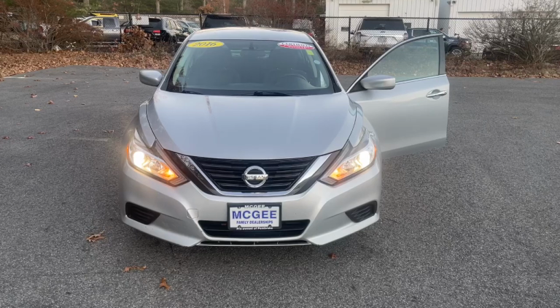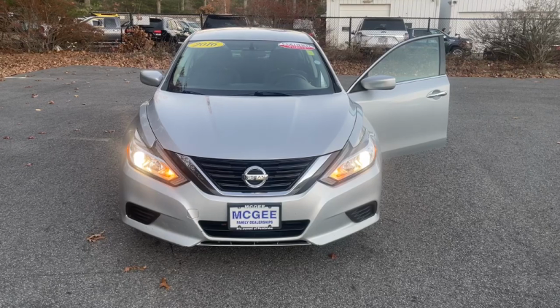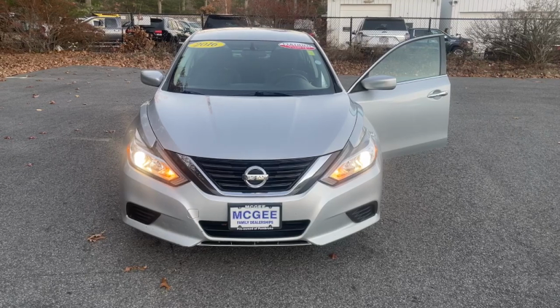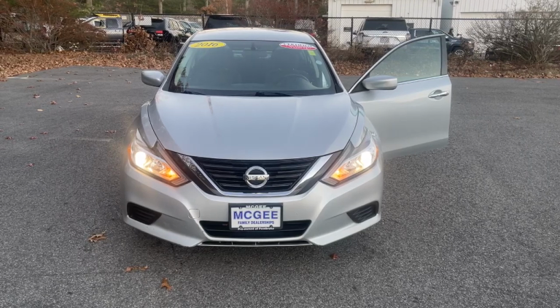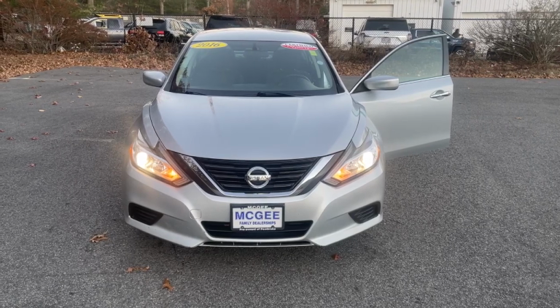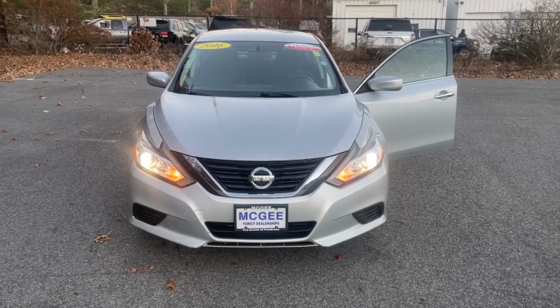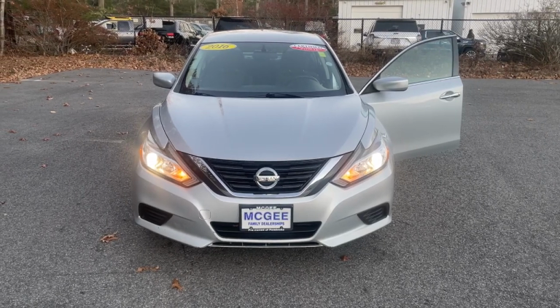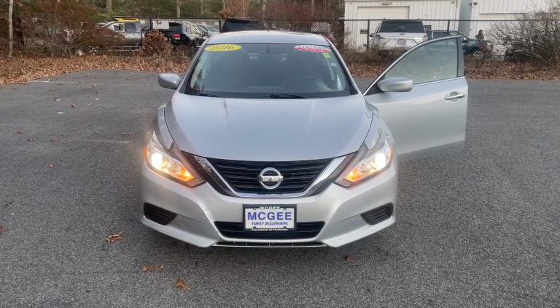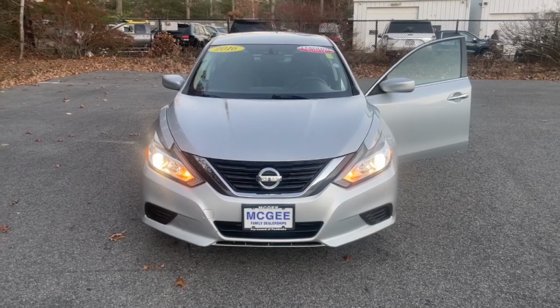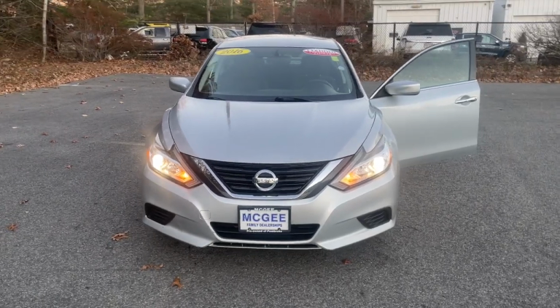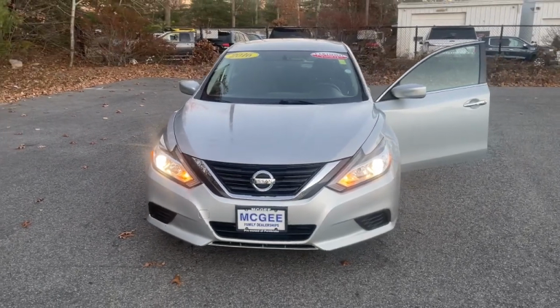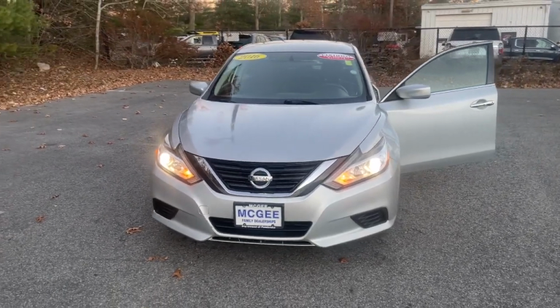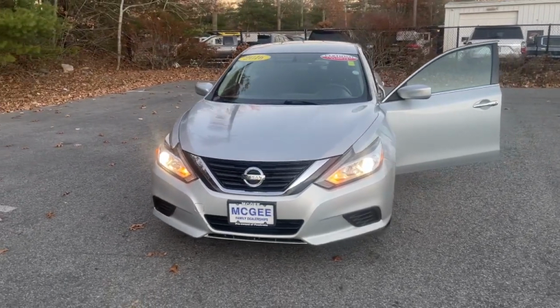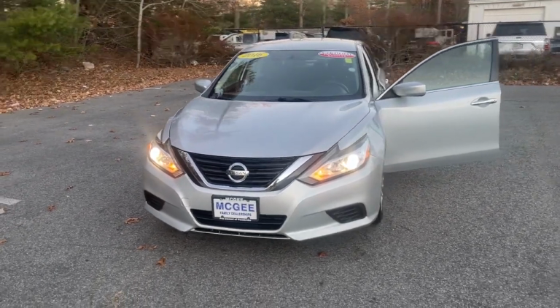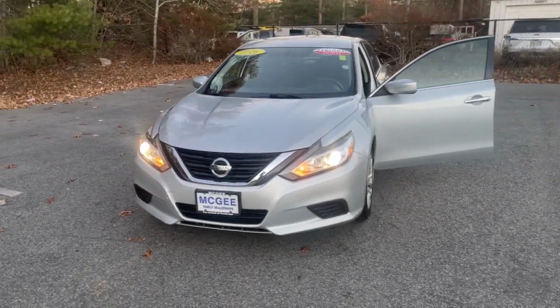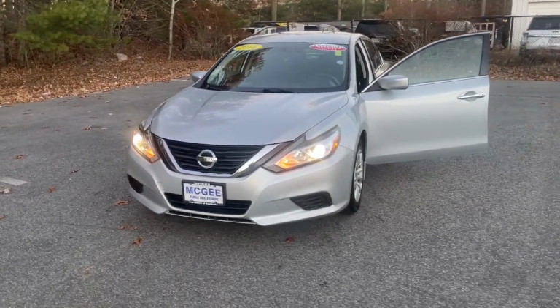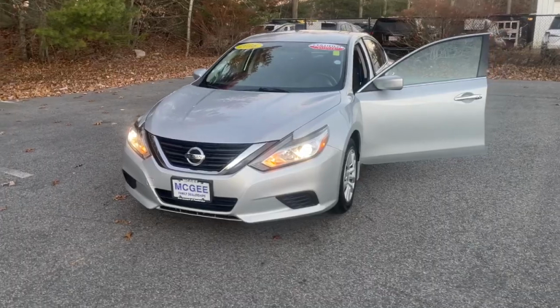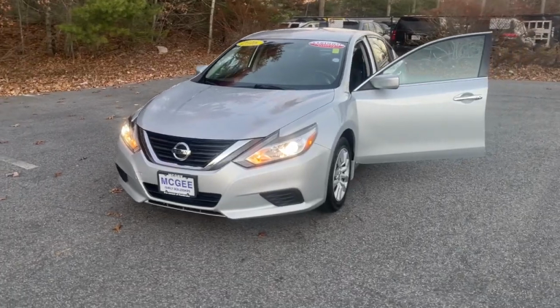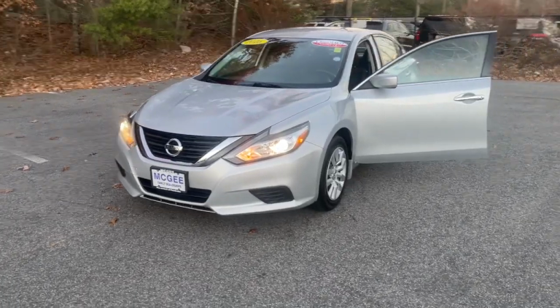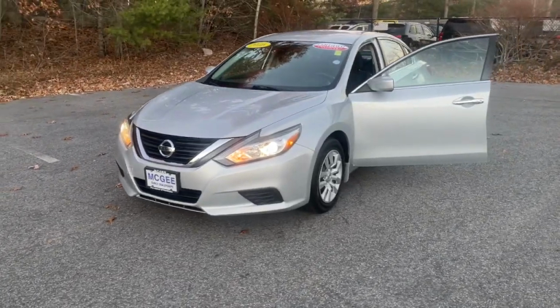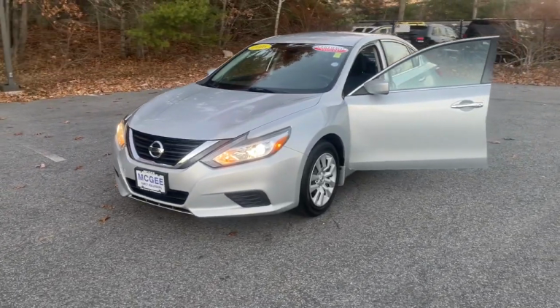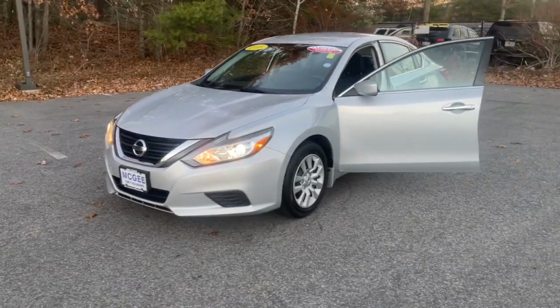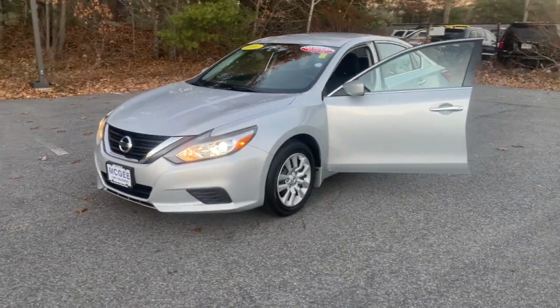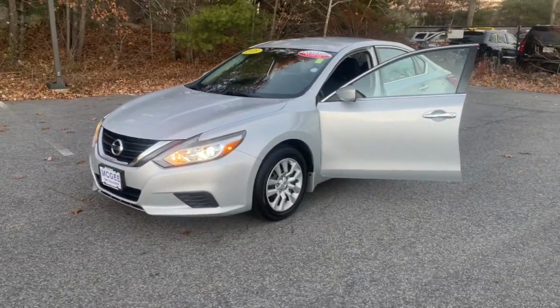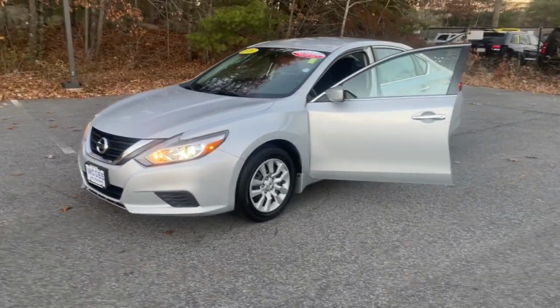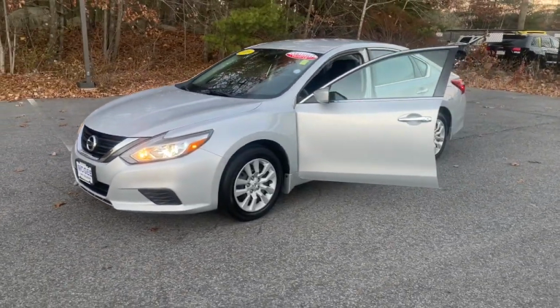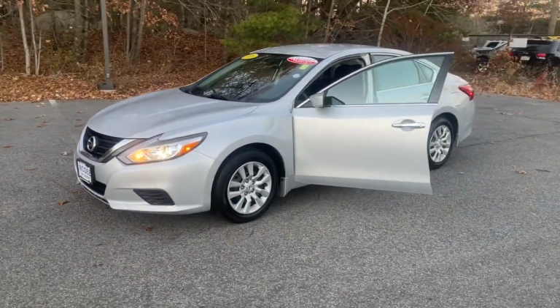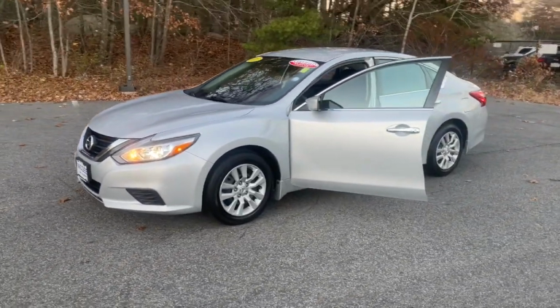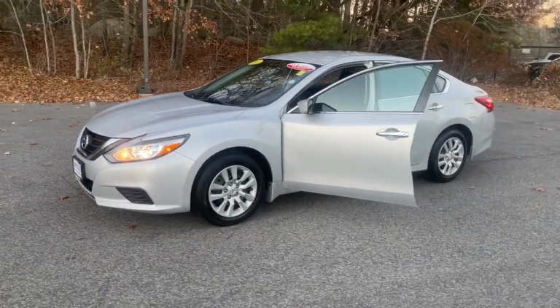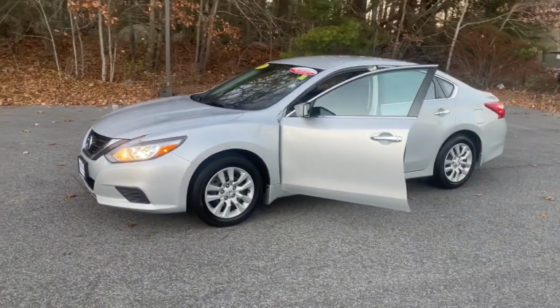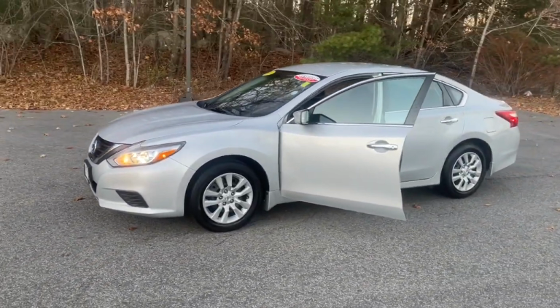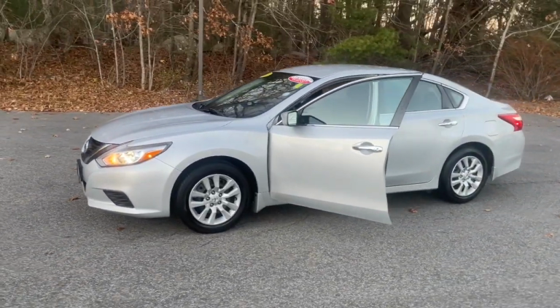Look no further than the 2016 Nissan Altima. With less than 100,000 miles on the odometer, this vehicle stands out from the rest.